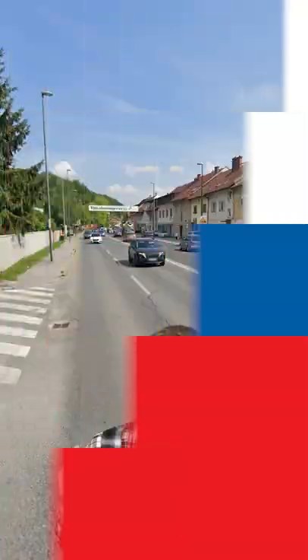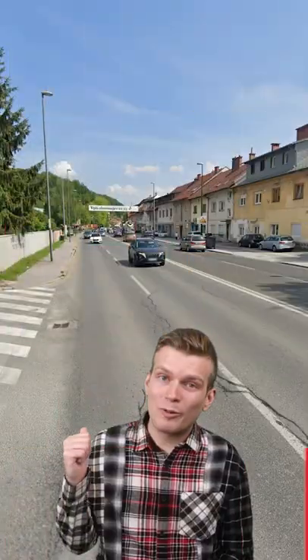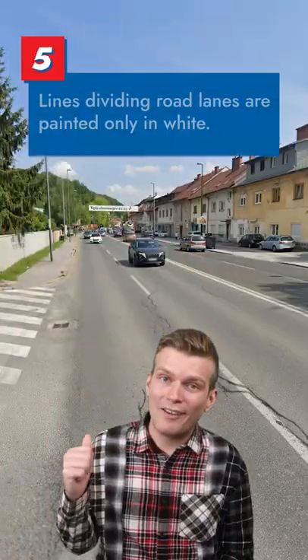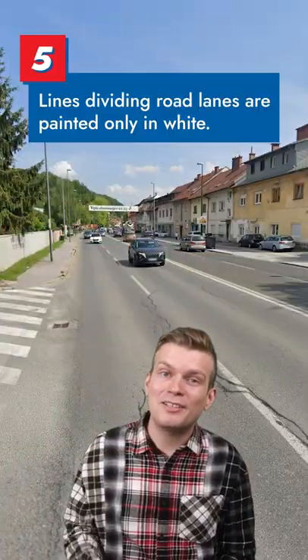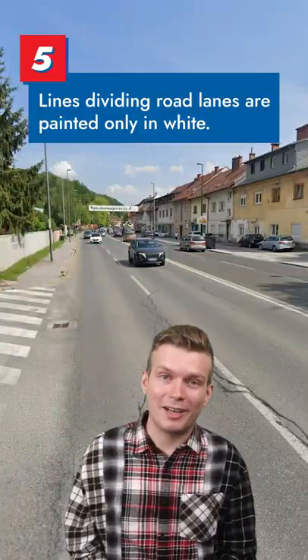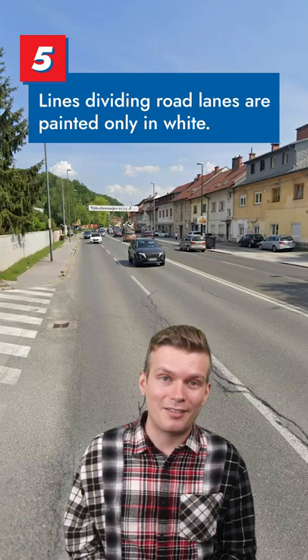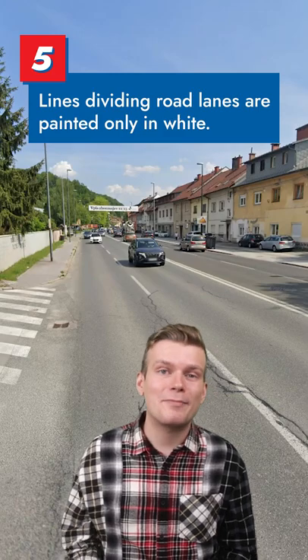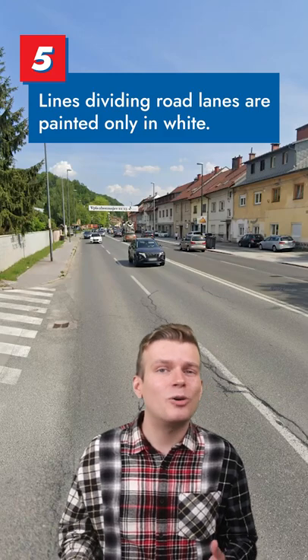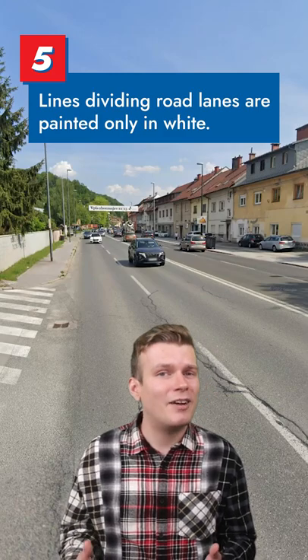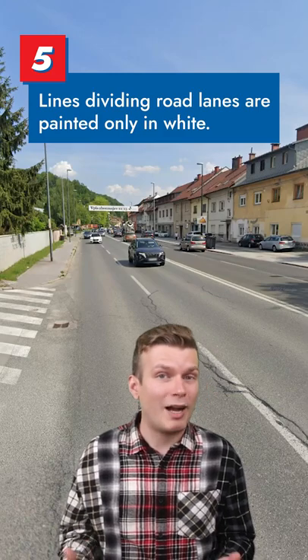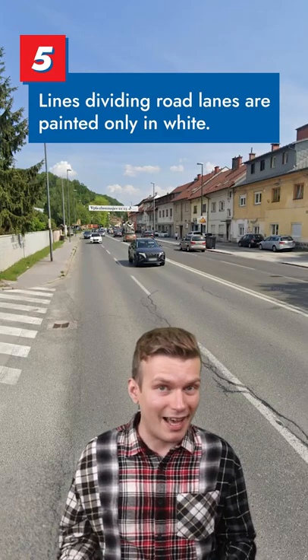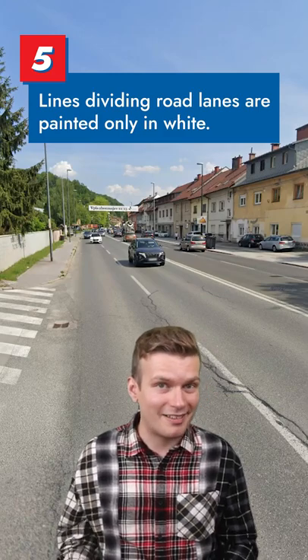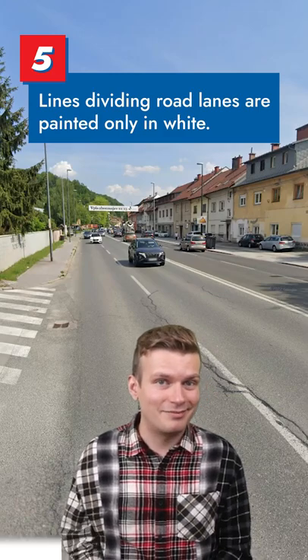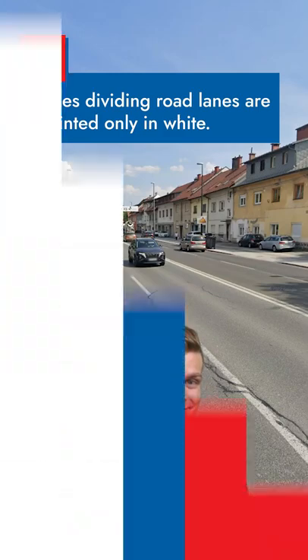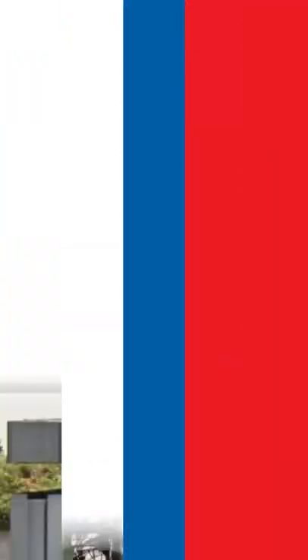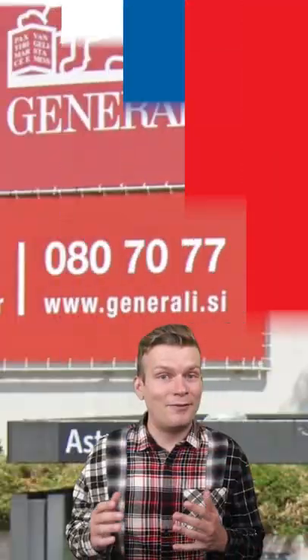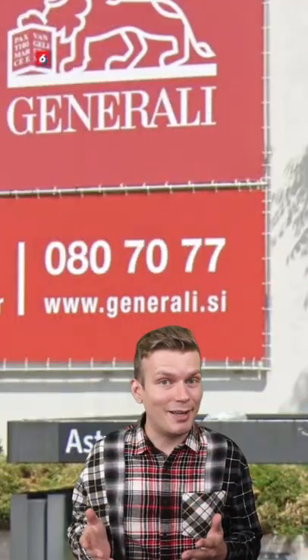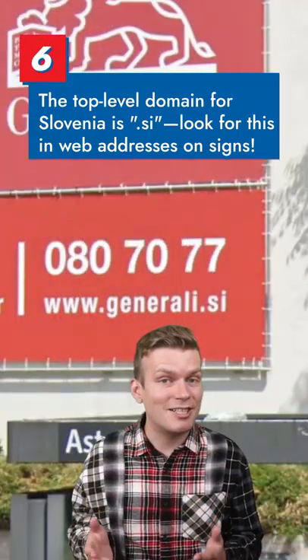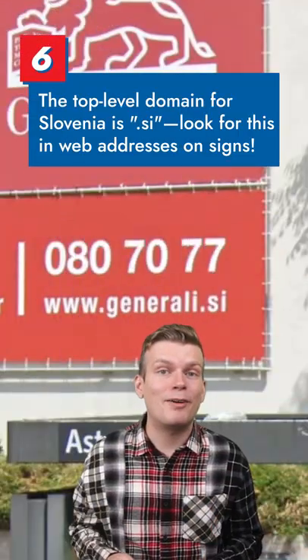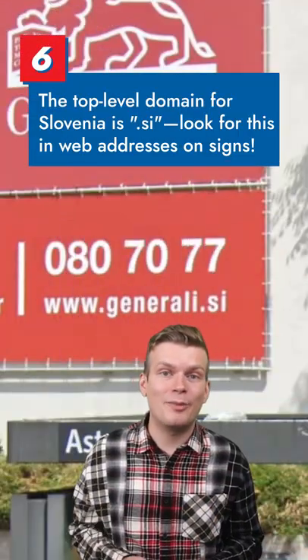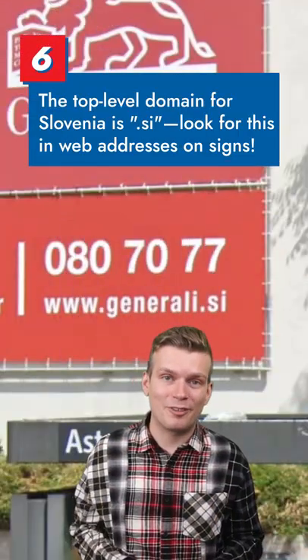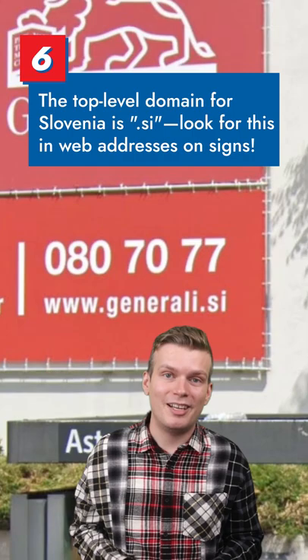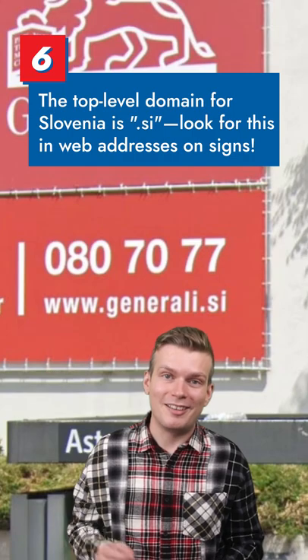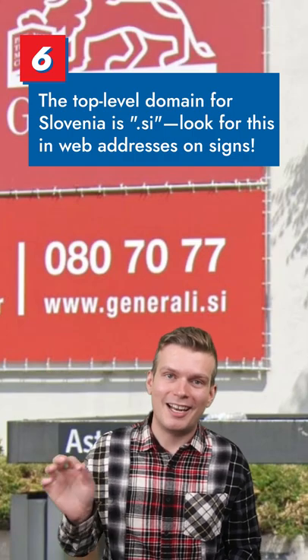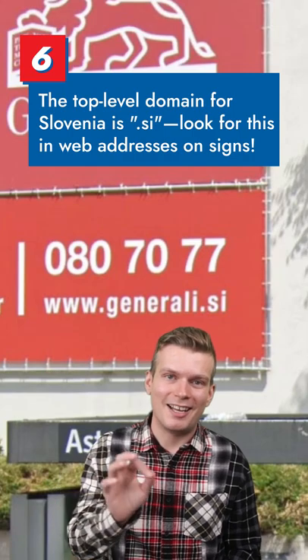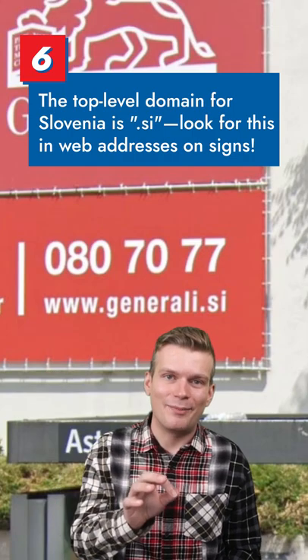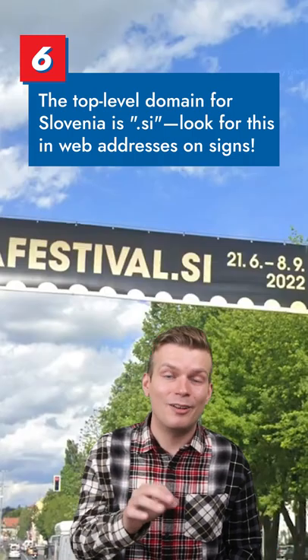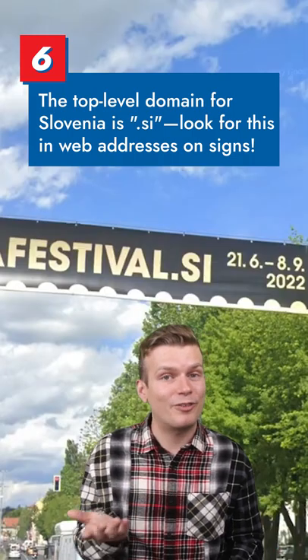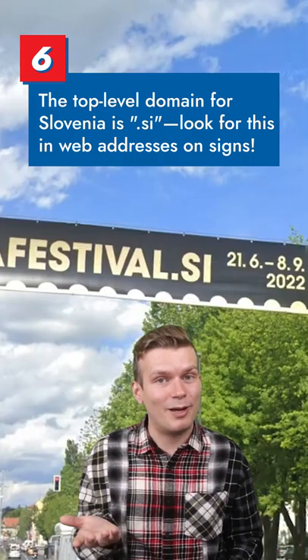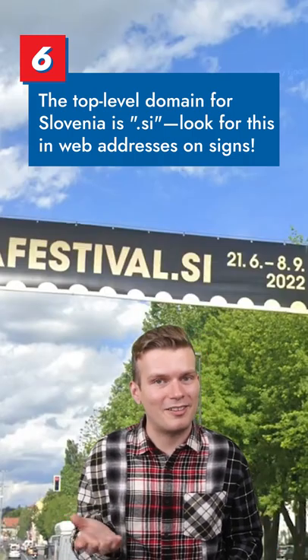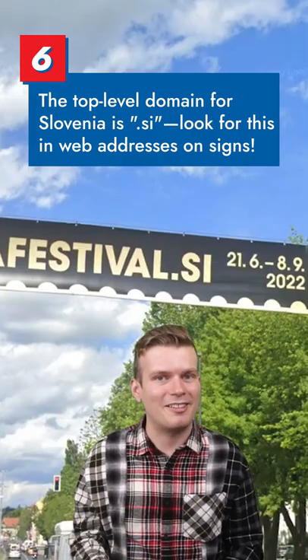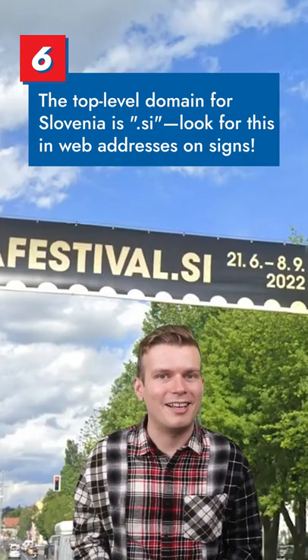On roads that have painted markings, expect to only find white lines. And finally, the top-level domain for Slovenia is .si. Look for this in web addresses on signs.